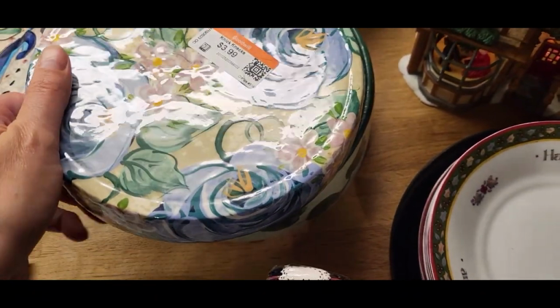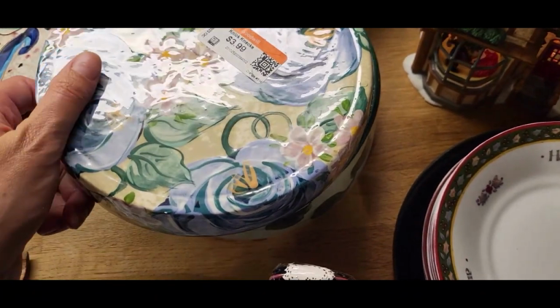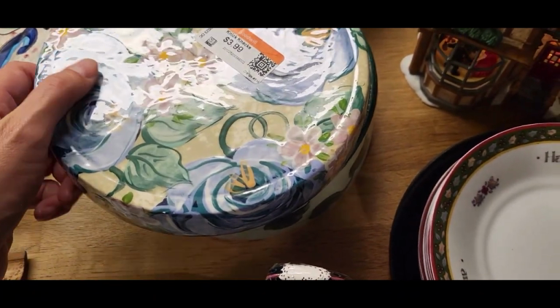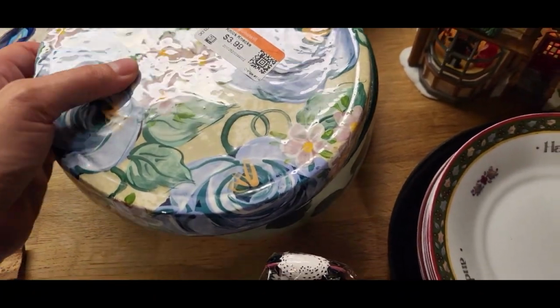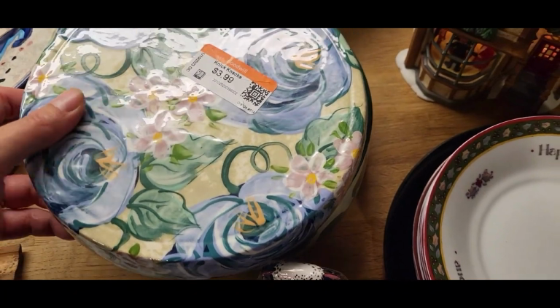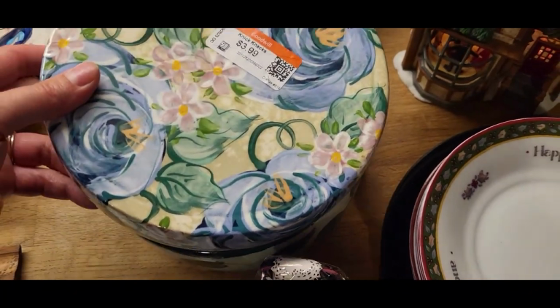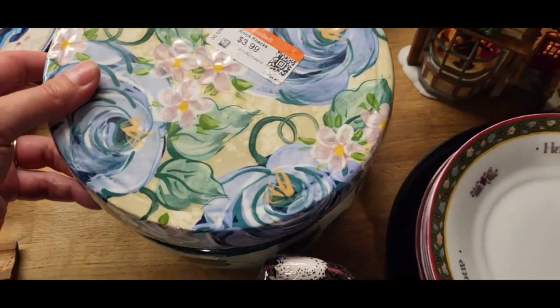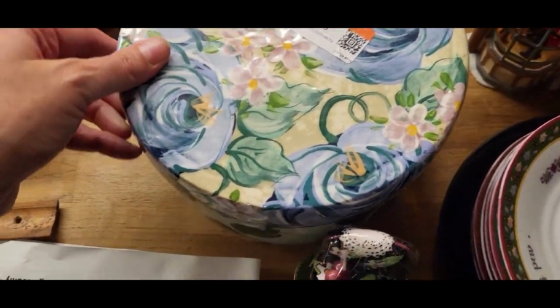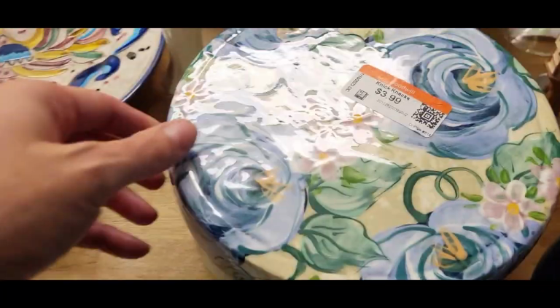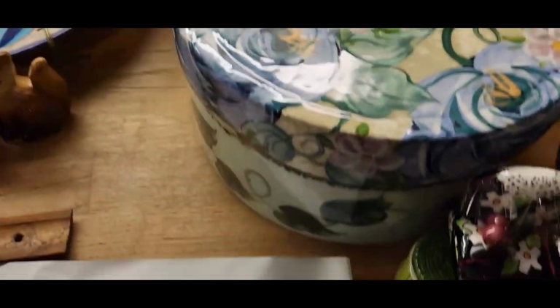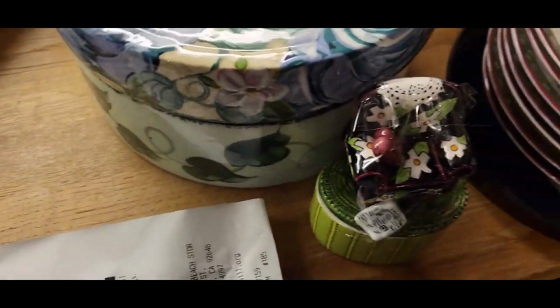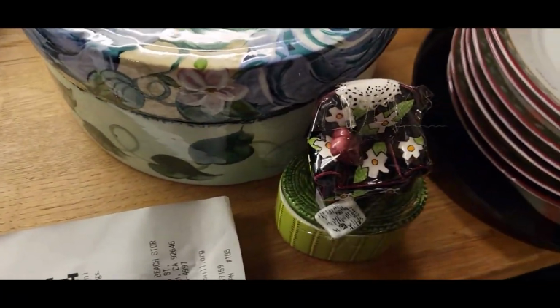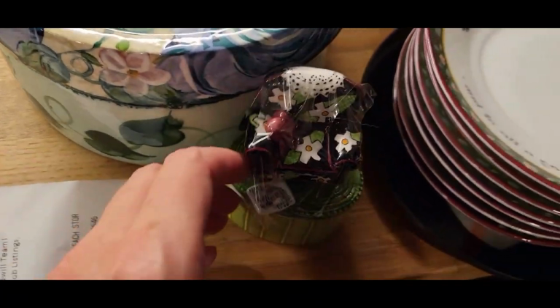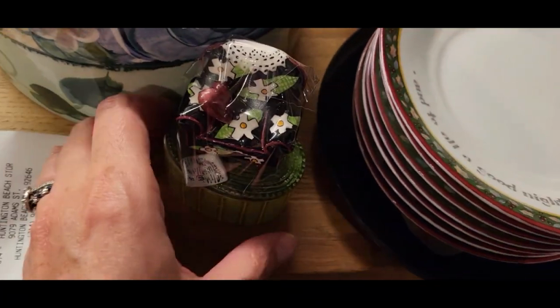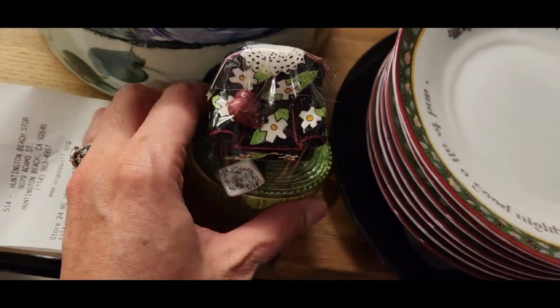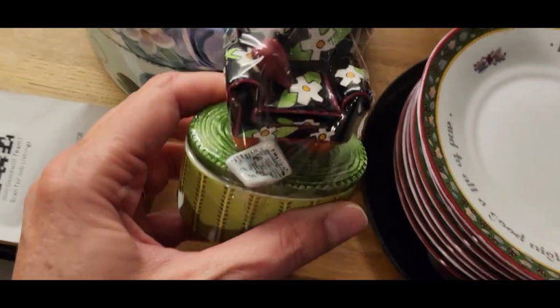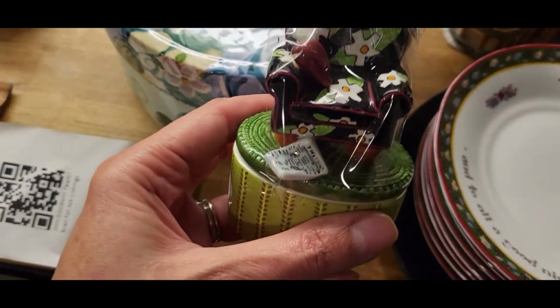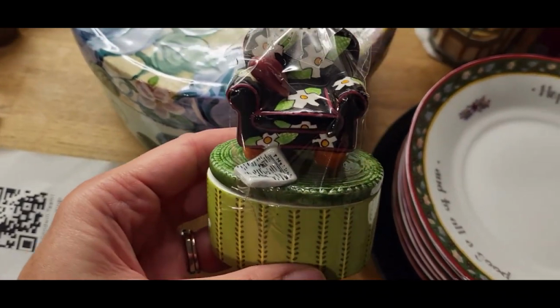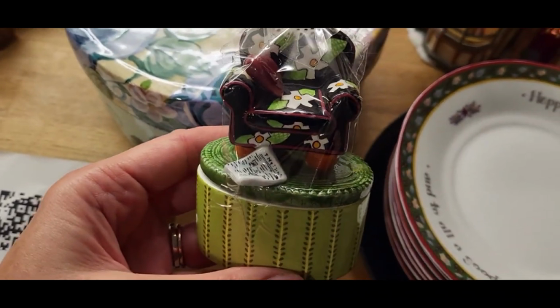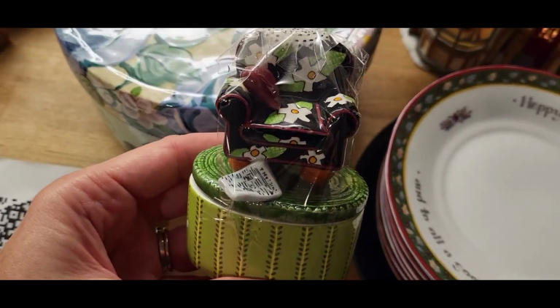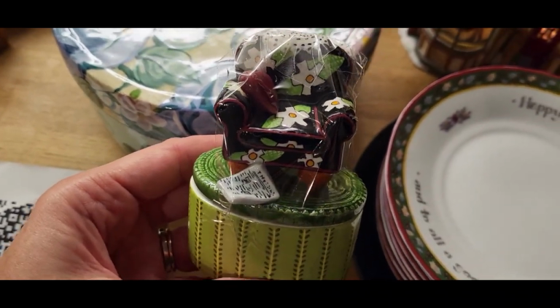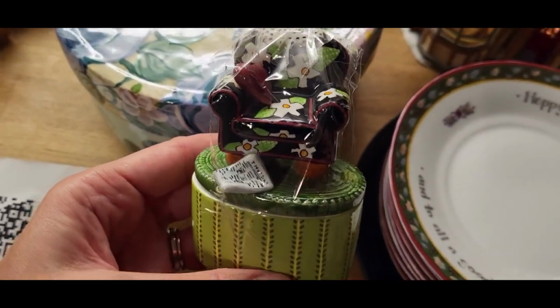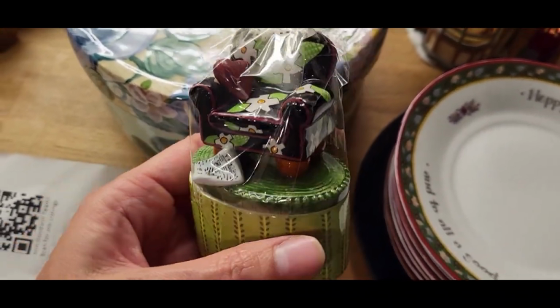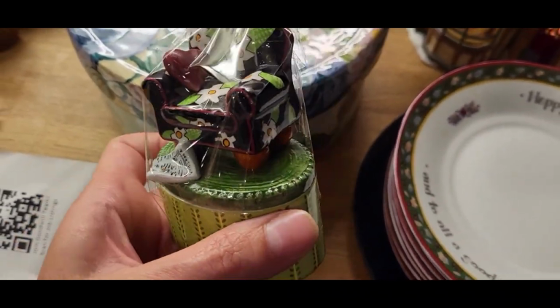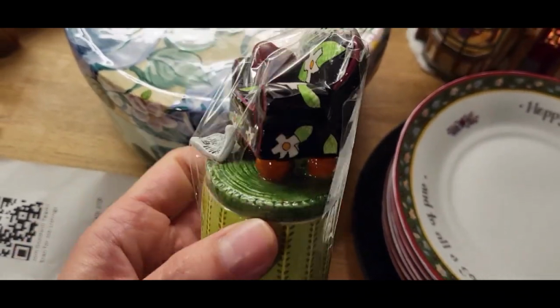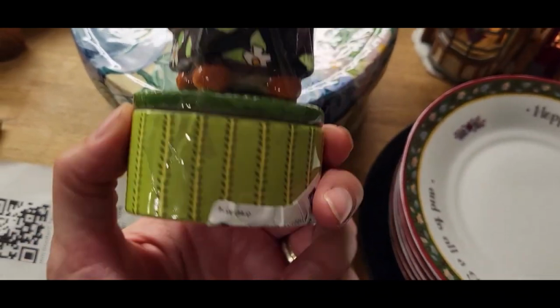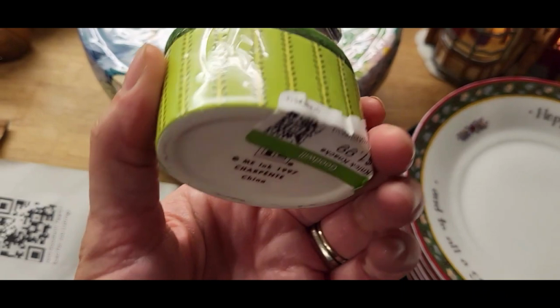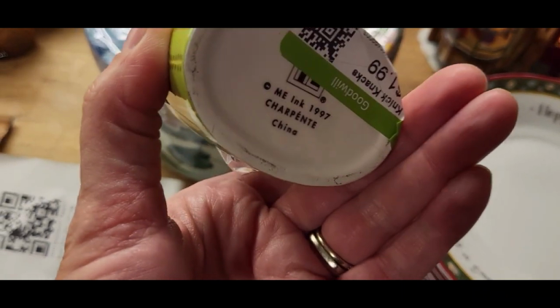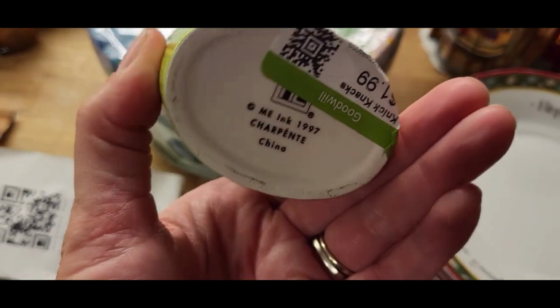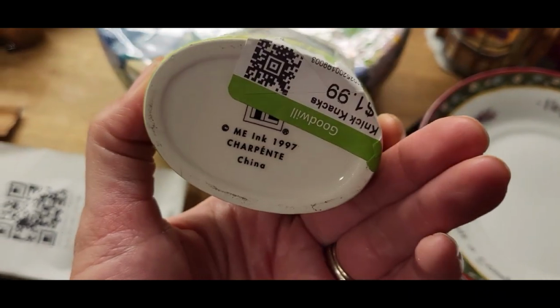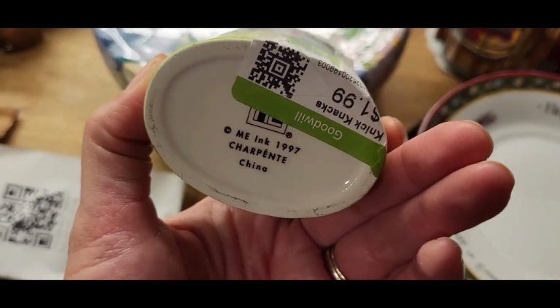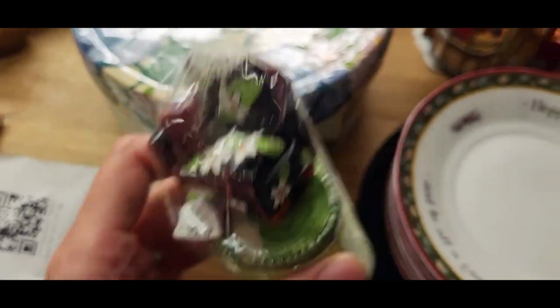This little dish was in perfect condition, and this cute little Mary Engelbreit trinket dish — I got that for $1.99.